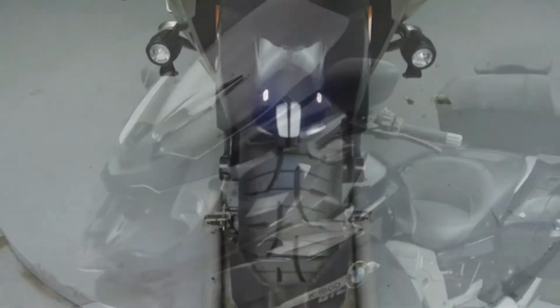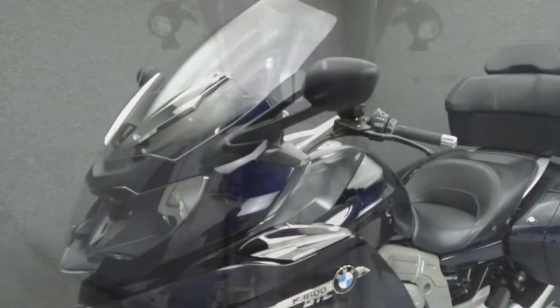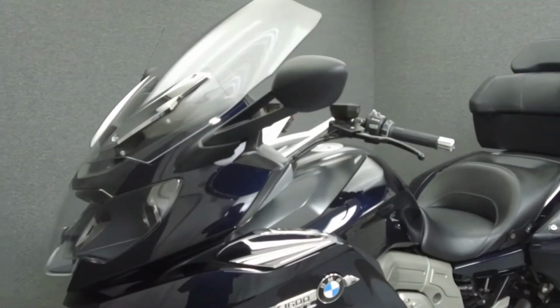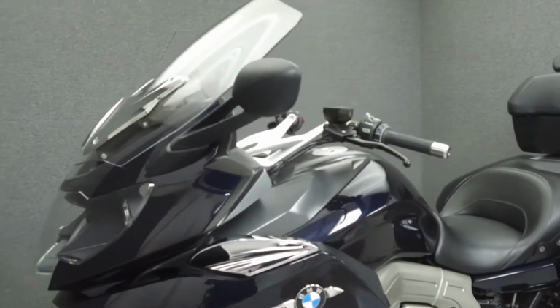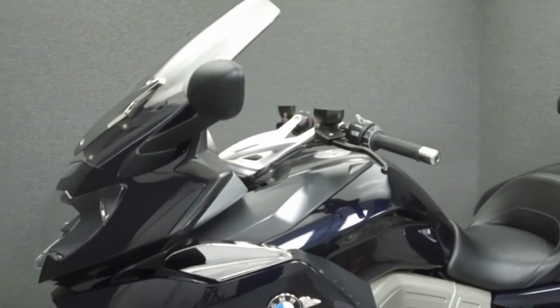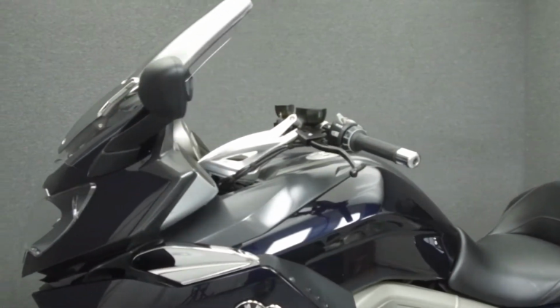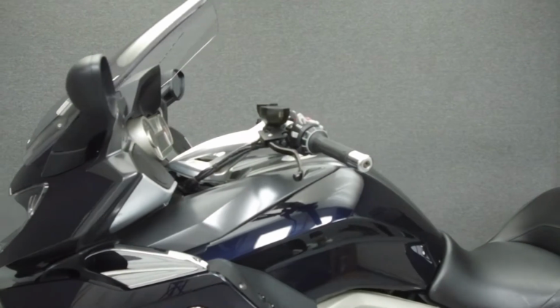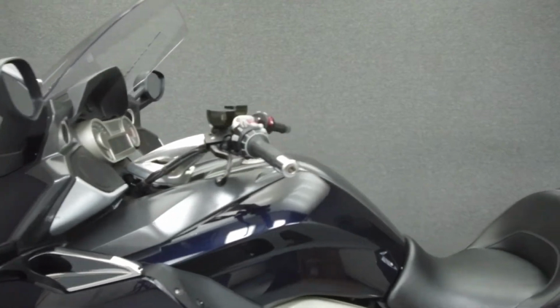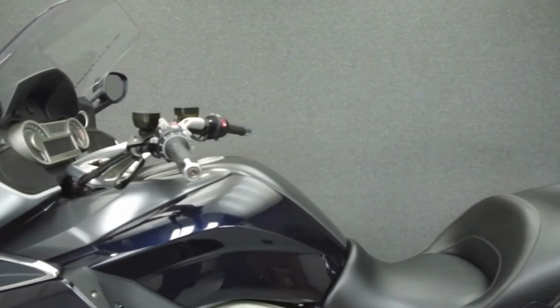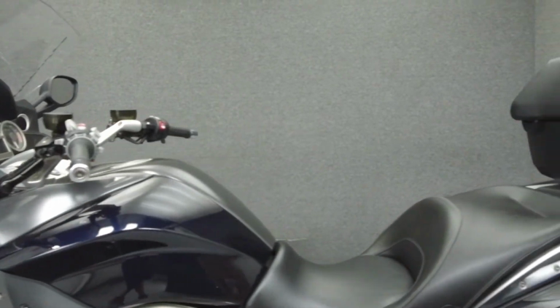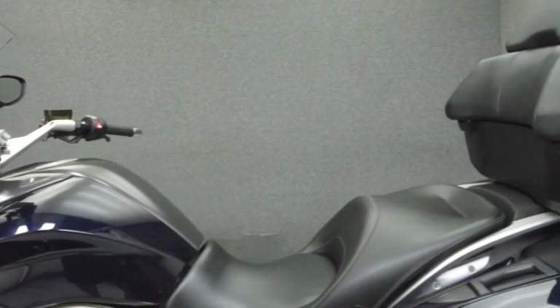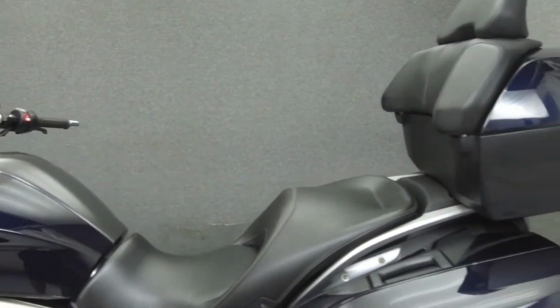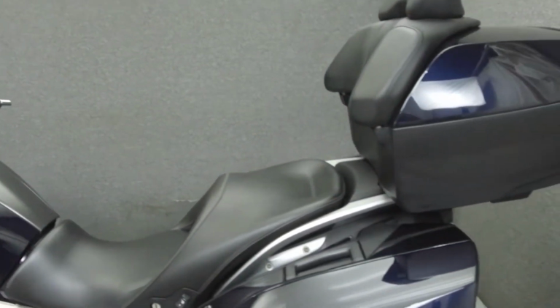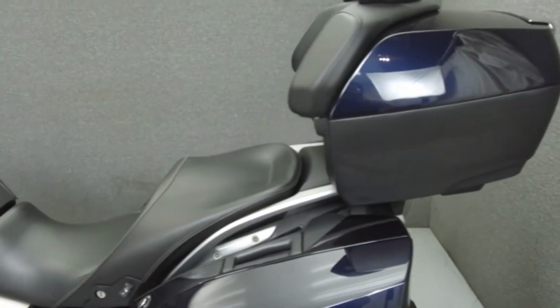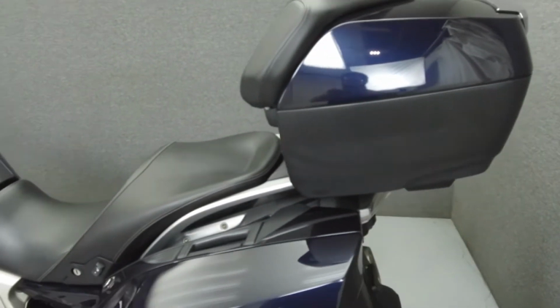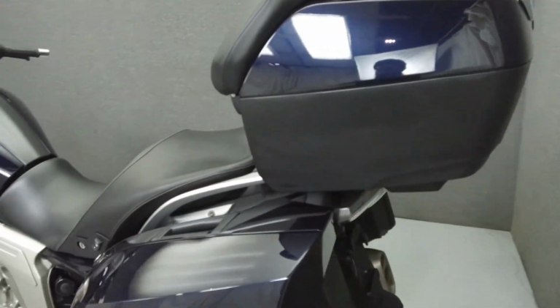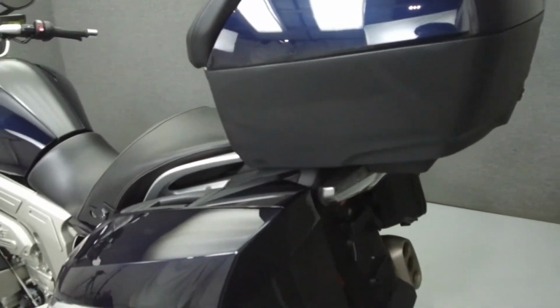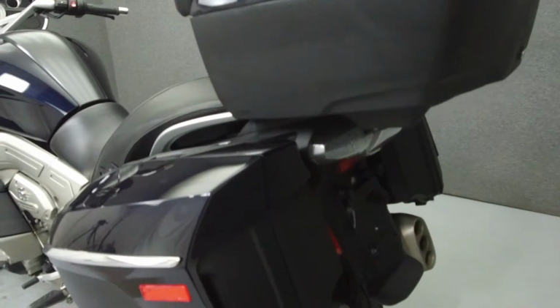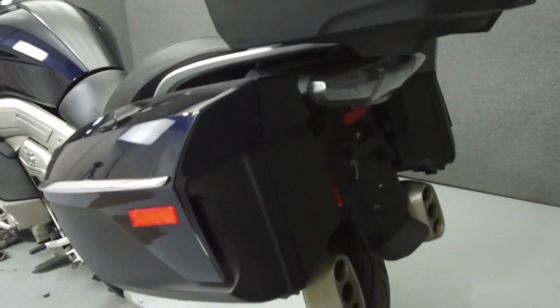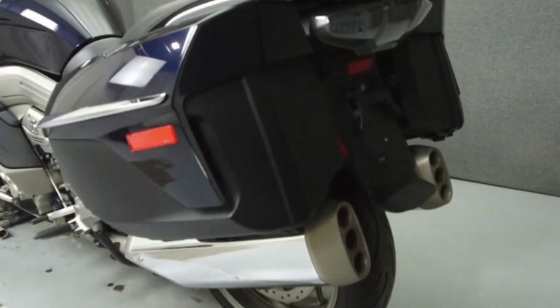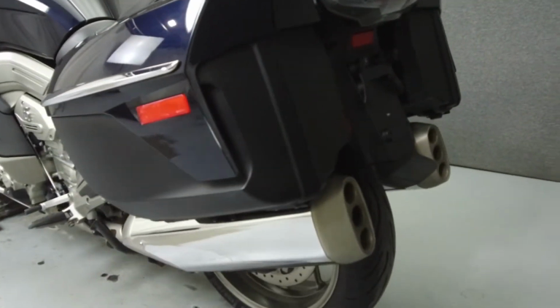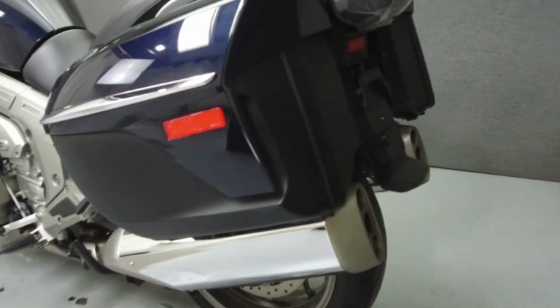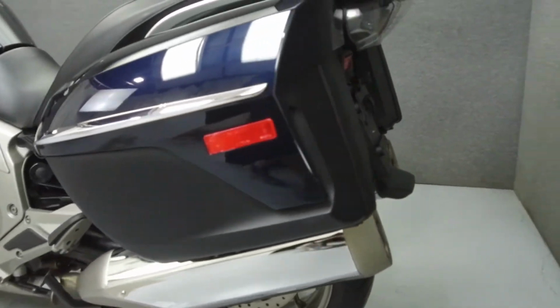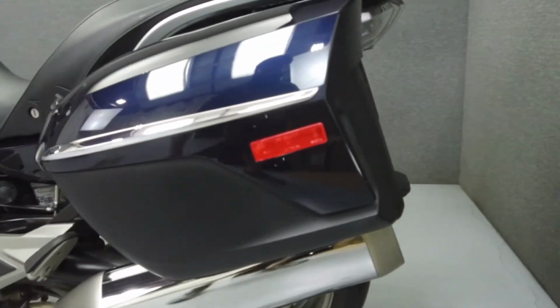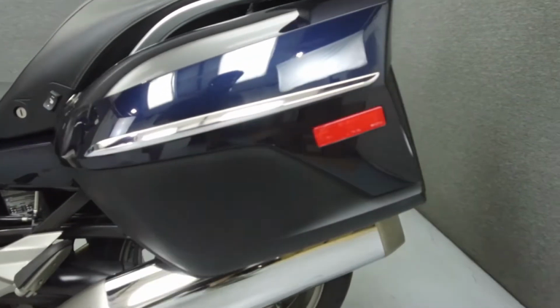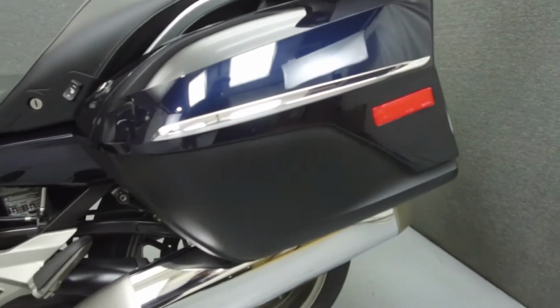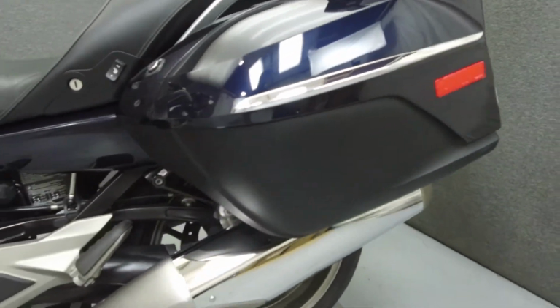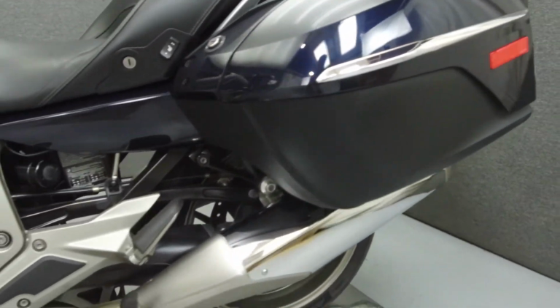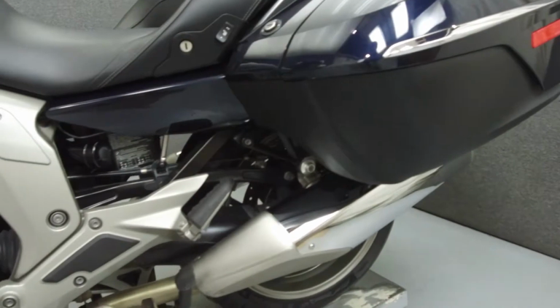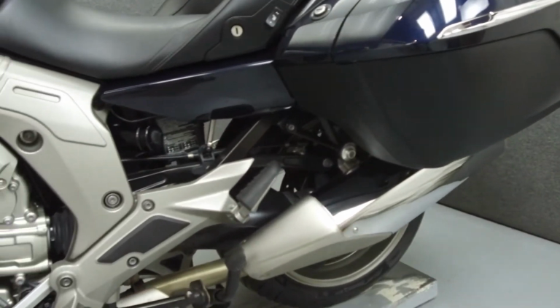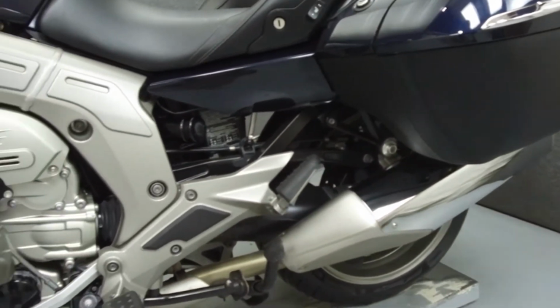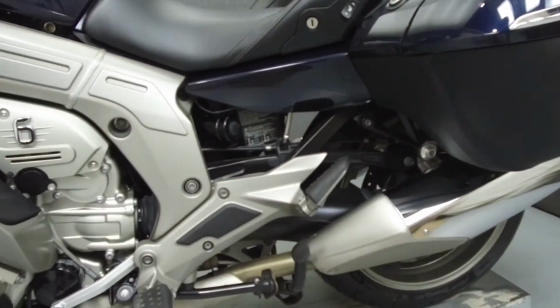This bike comes equipped with a multi-function 4-speaker stereo system, ABS, cruise control, ESA, DTC, an electronically adjustable windshield, heated grips, and heated seats. It has also been upgraded with driving lights.